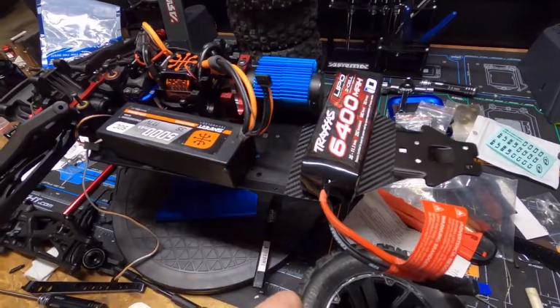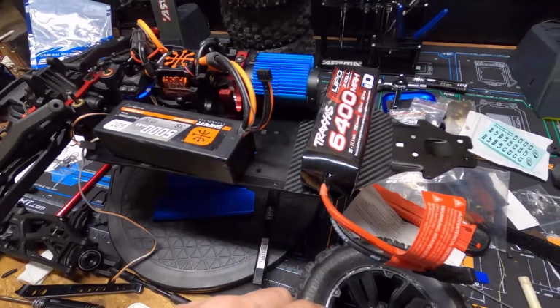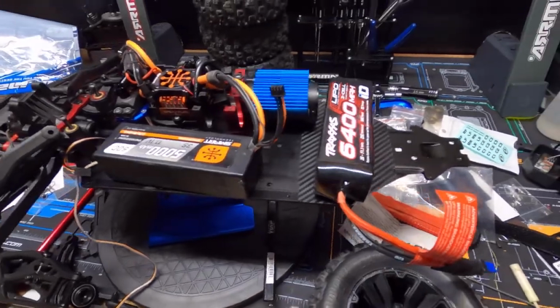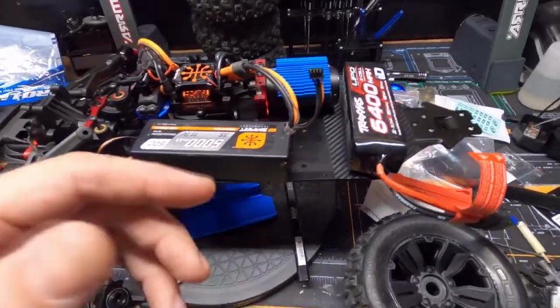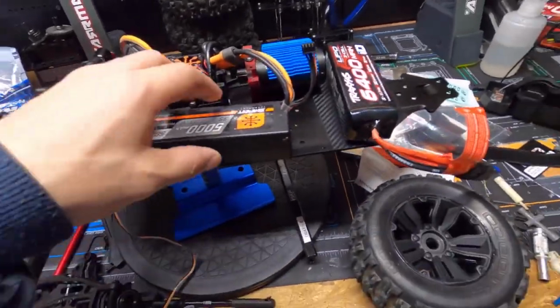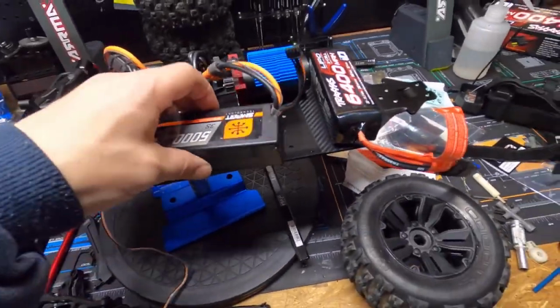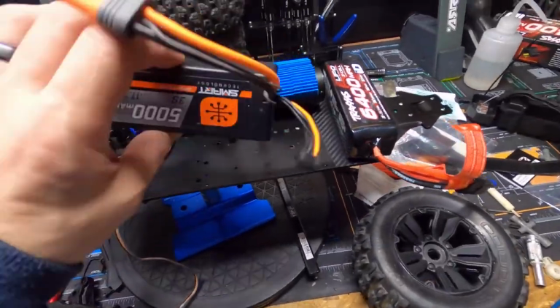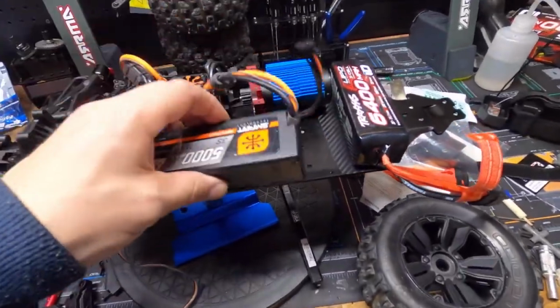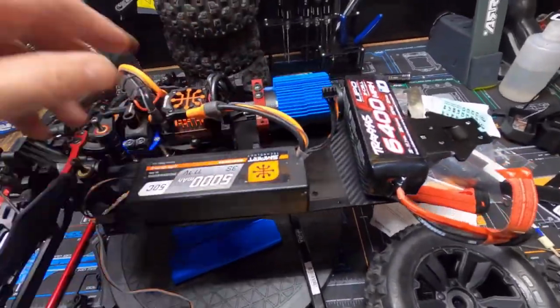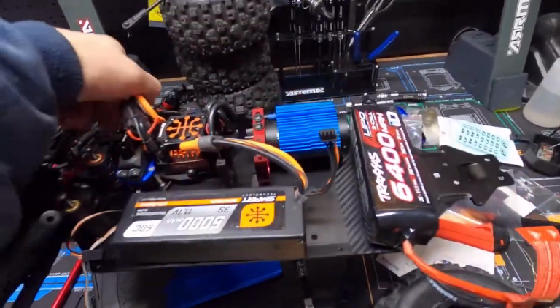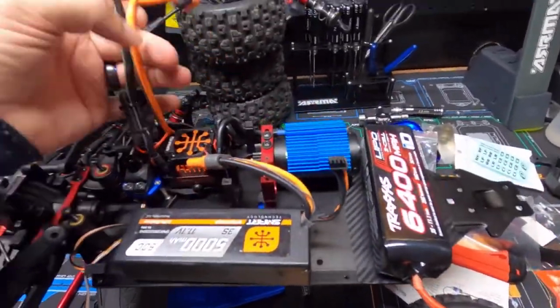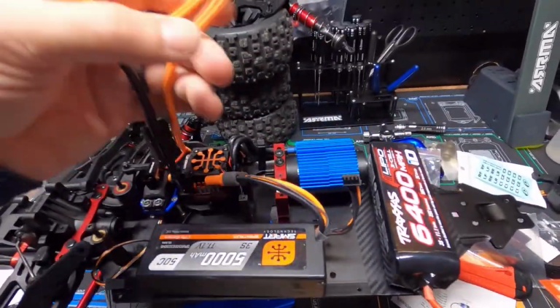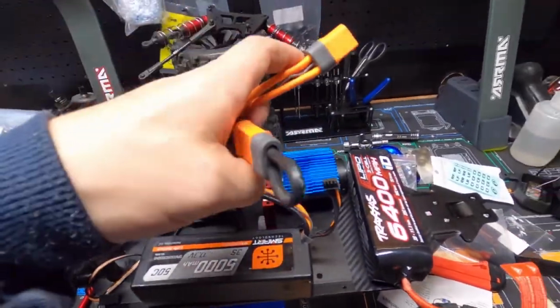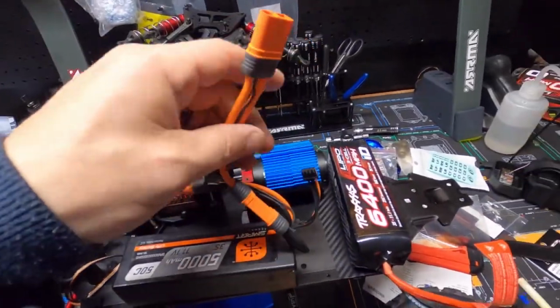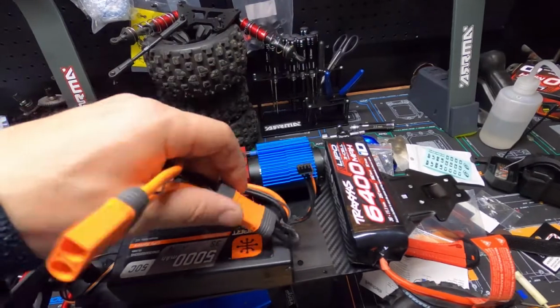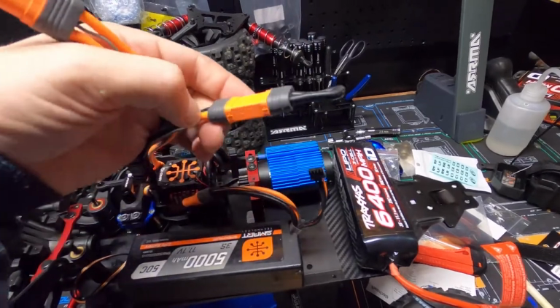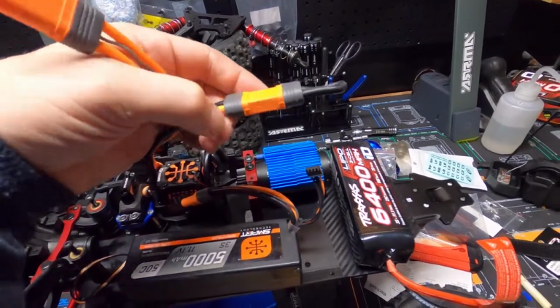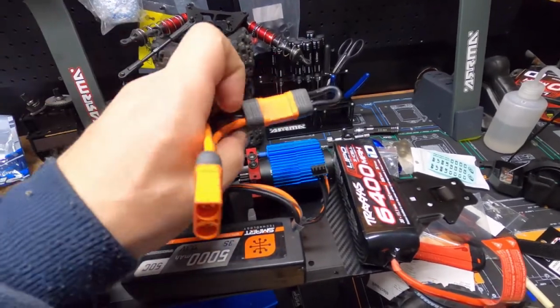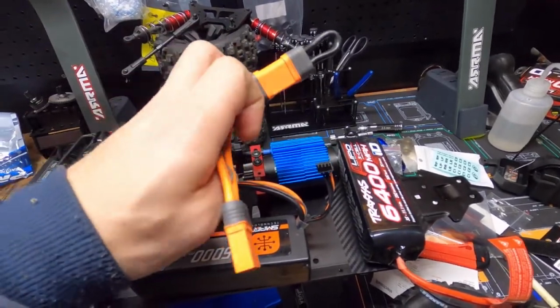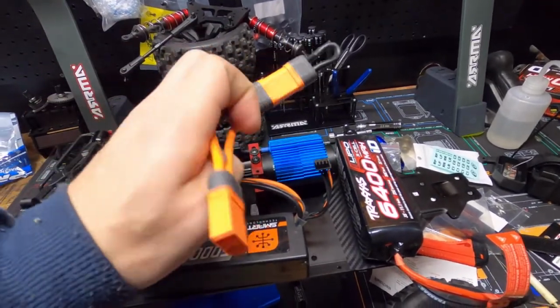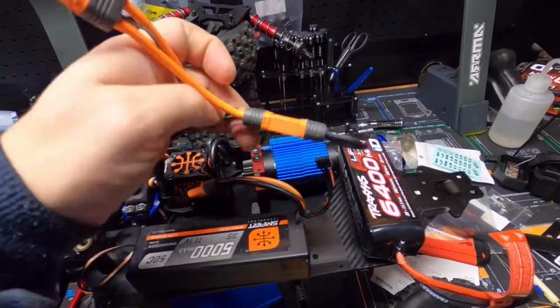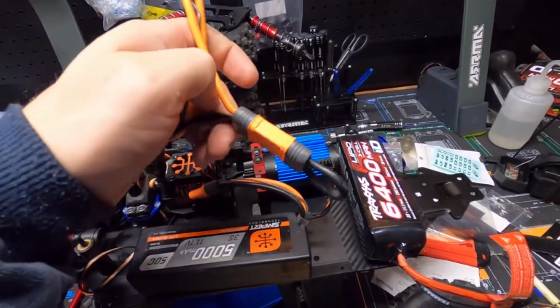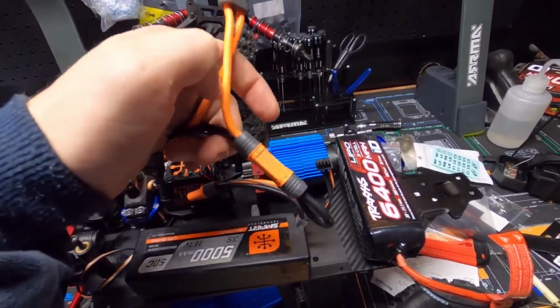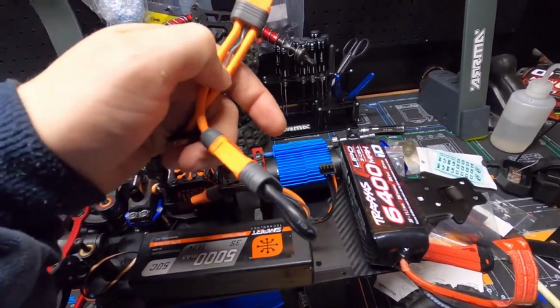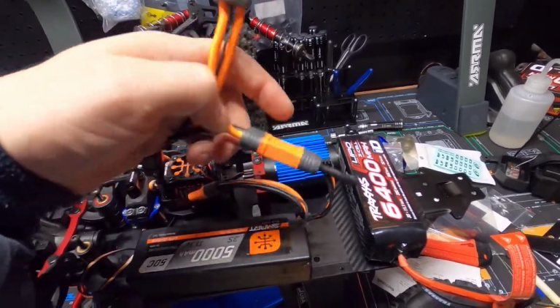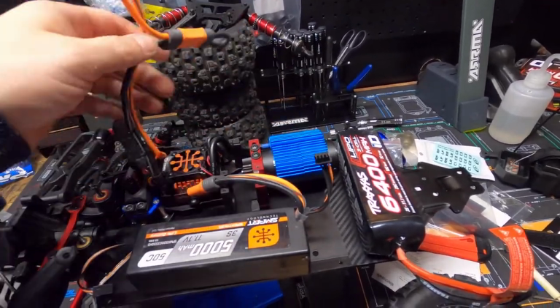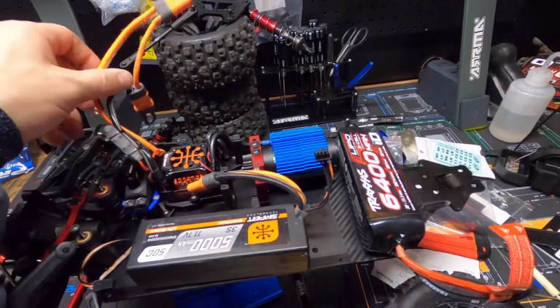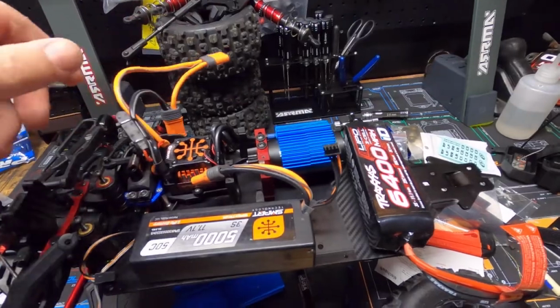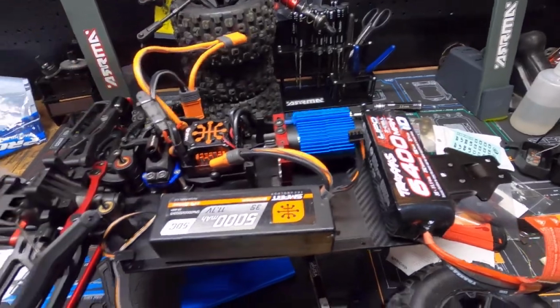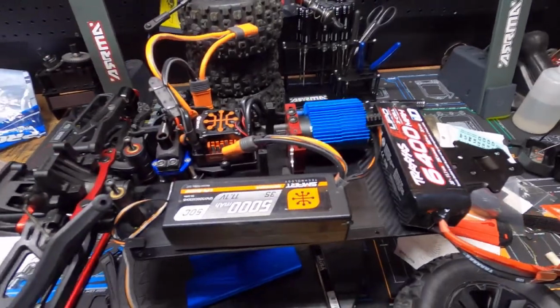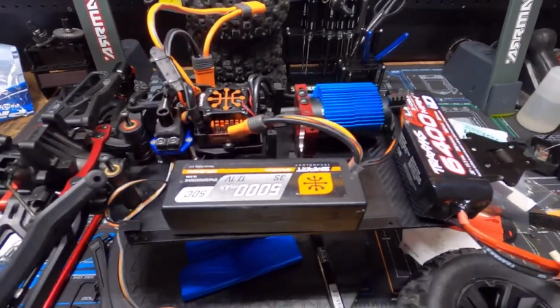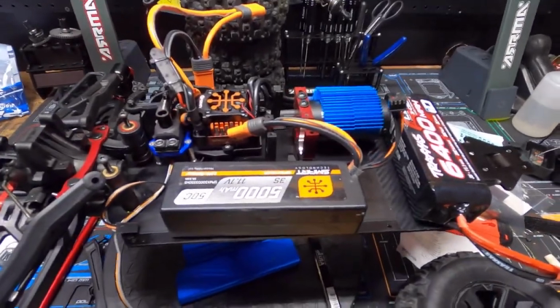I don't know — let me know what I should do to run two batteries, because the ESC is pigtailed to run two batteries so there's got to be a way of doing it. Let me know in the comments below, please. Appreciate y'all.